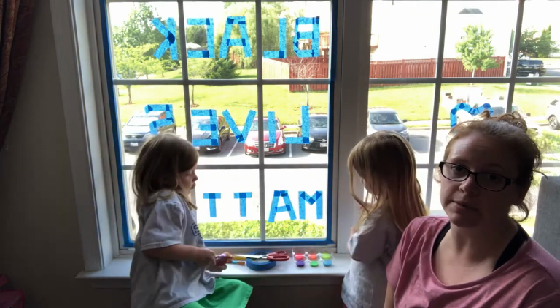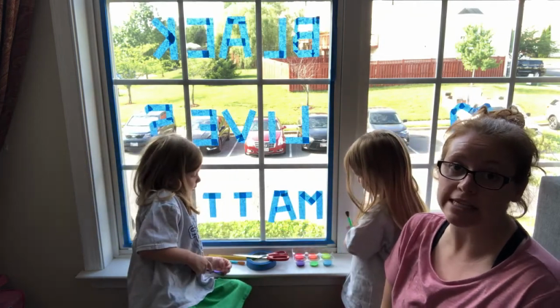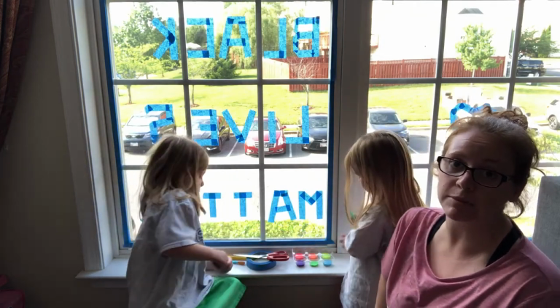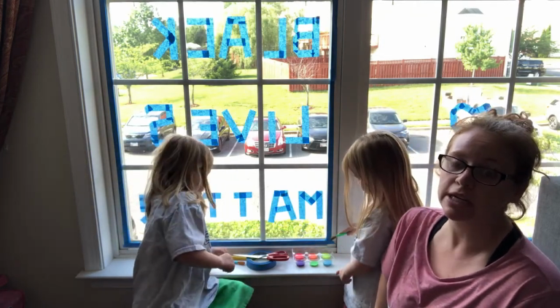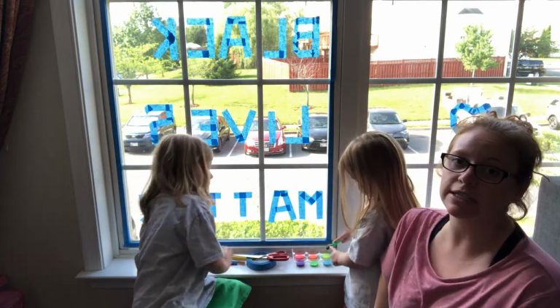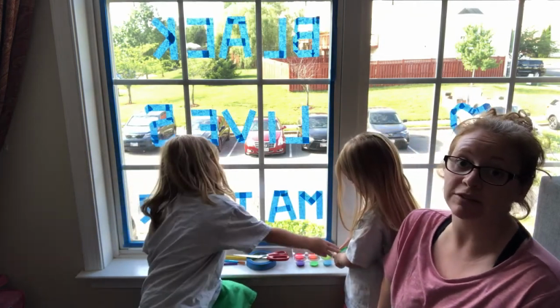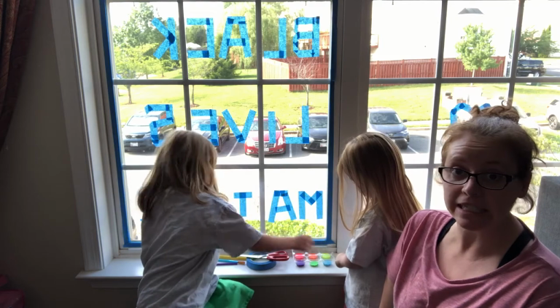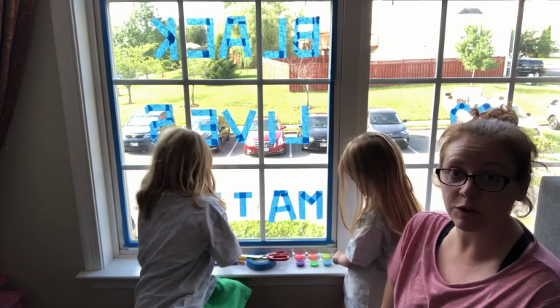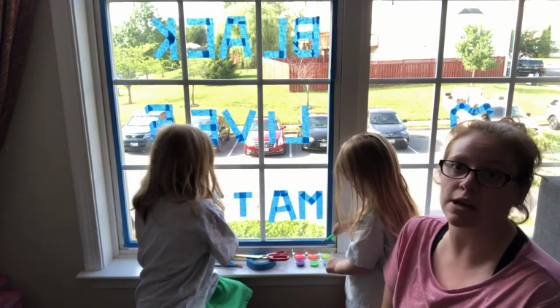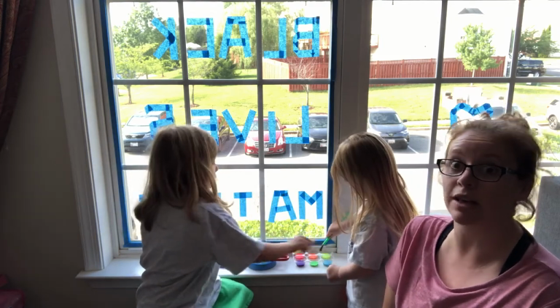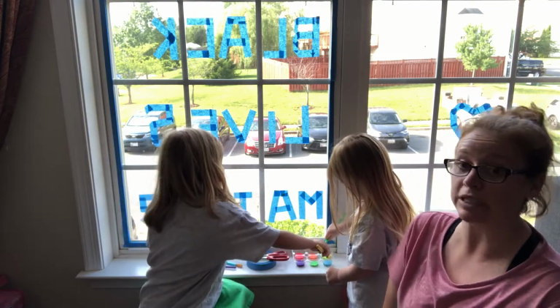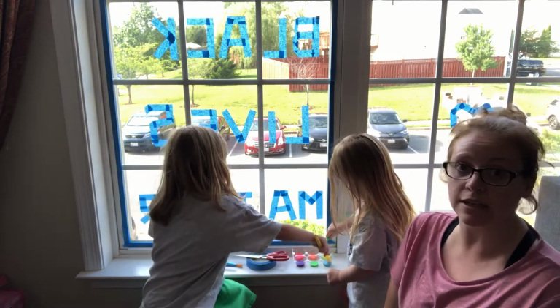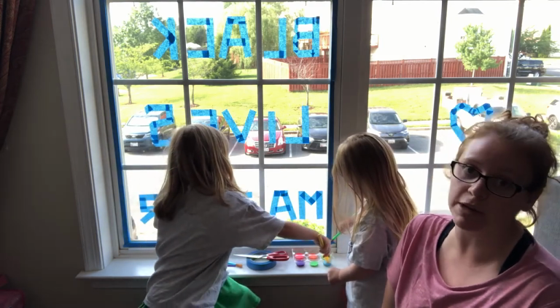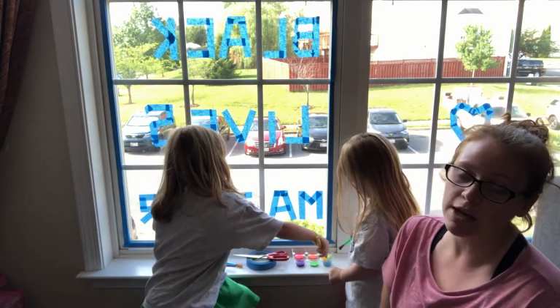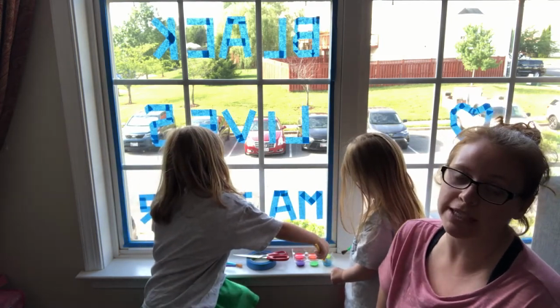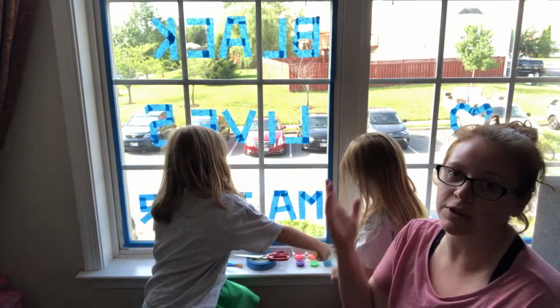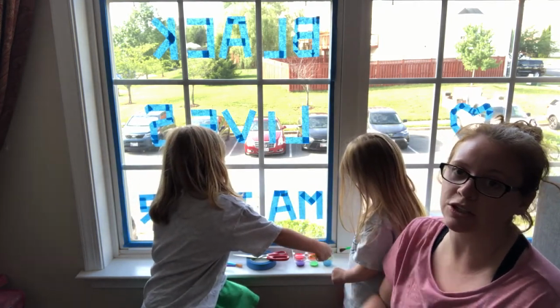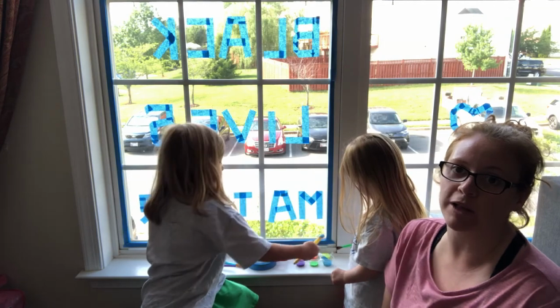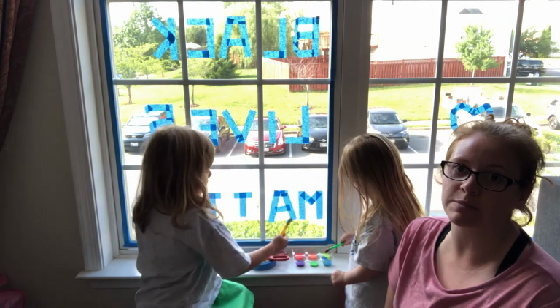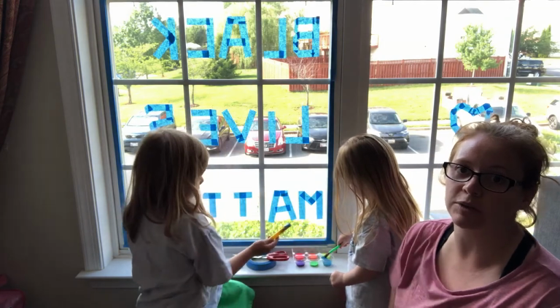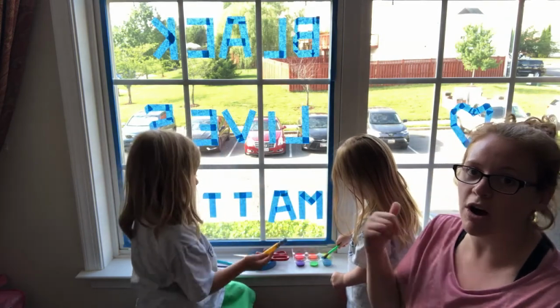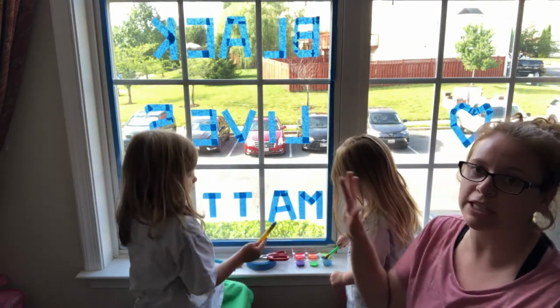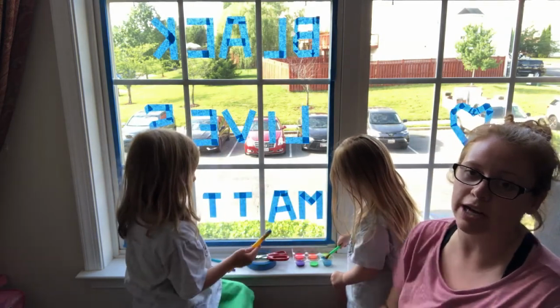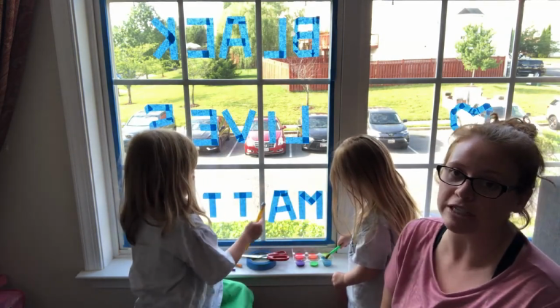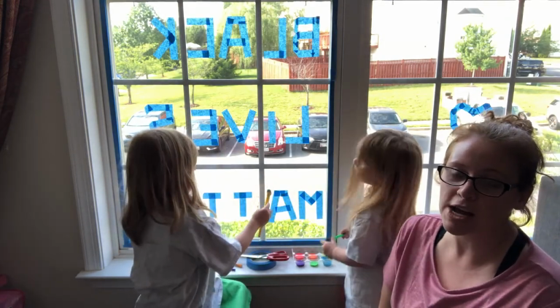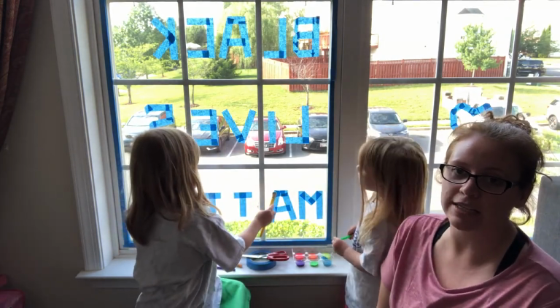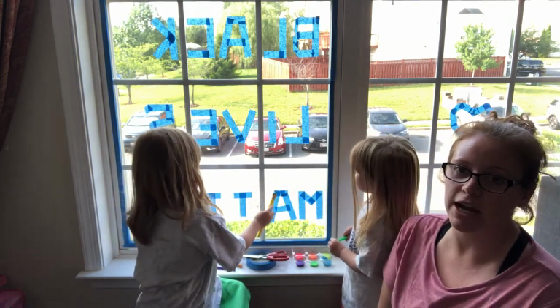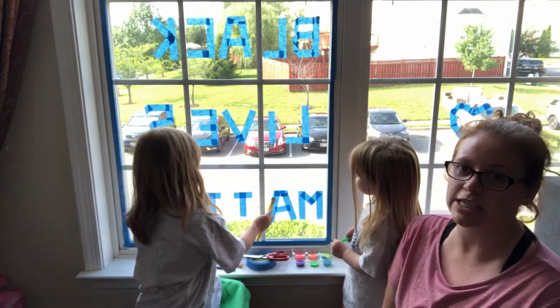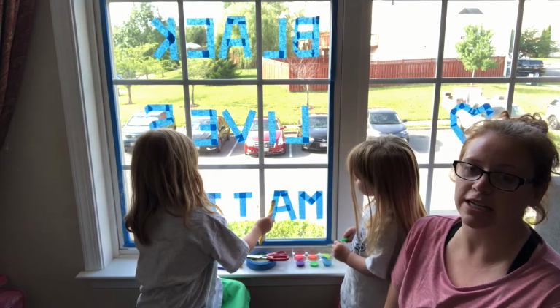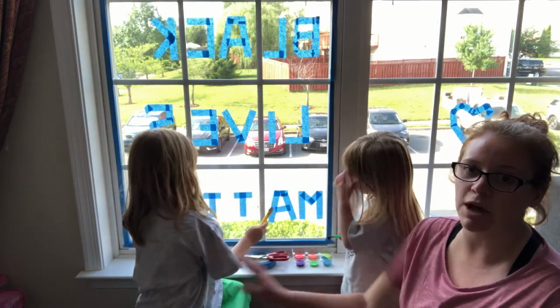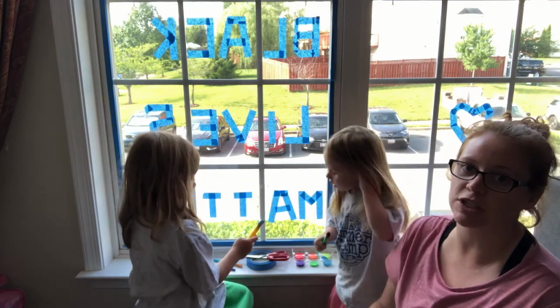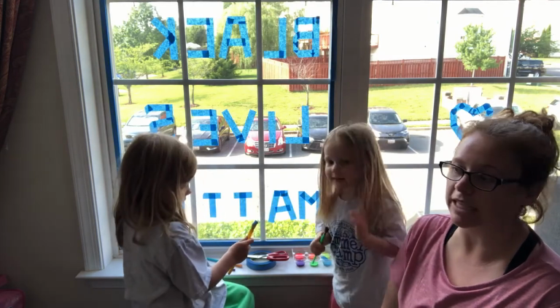Some of the things that I'm doing is a lot of listening to folks, a lot of reading and educating myself, and today we are going to do a Black Lives Matter with a little heart painting on our window as our activity today and to have some conversations with the kids.